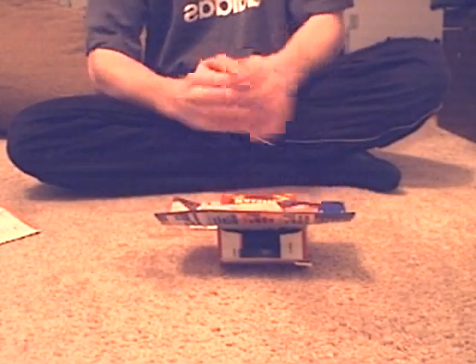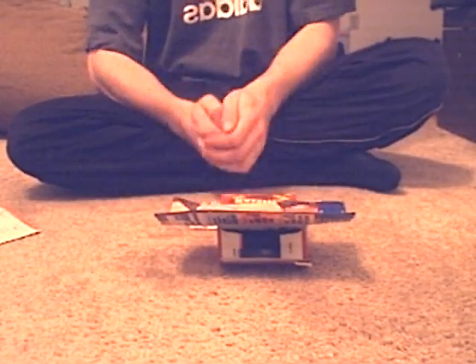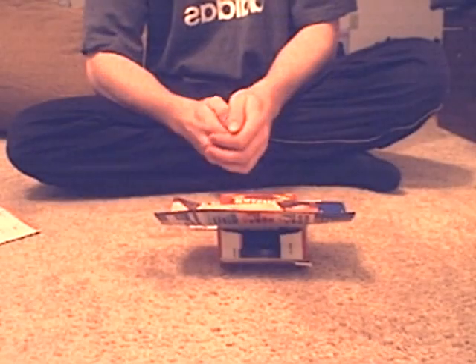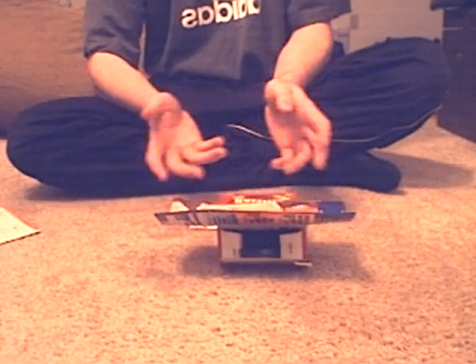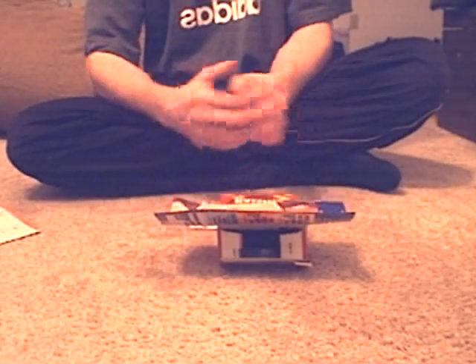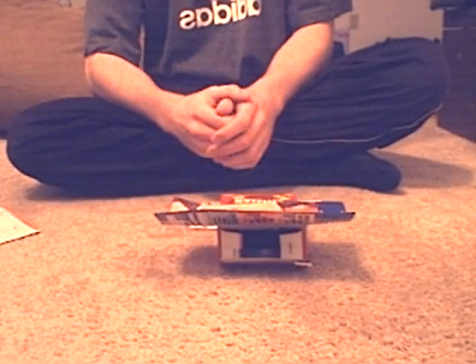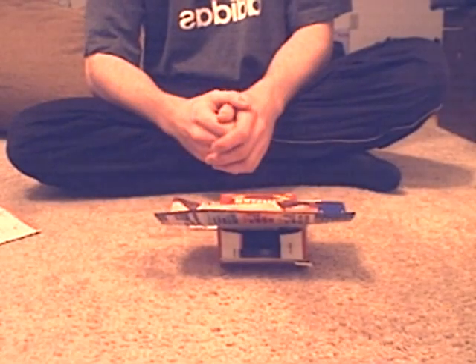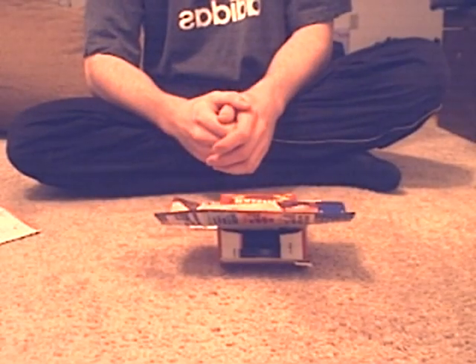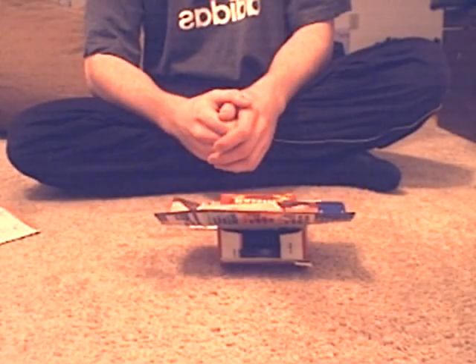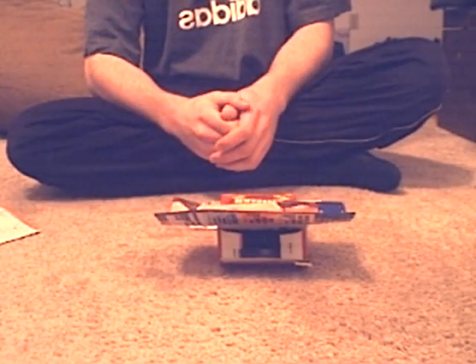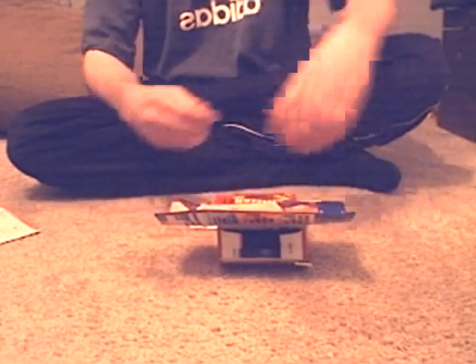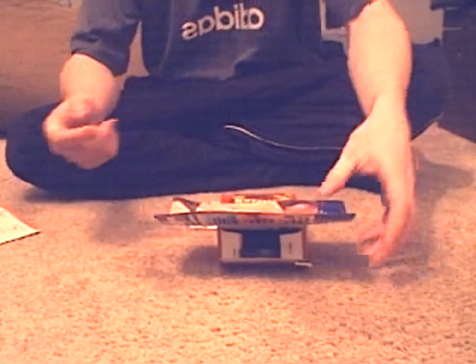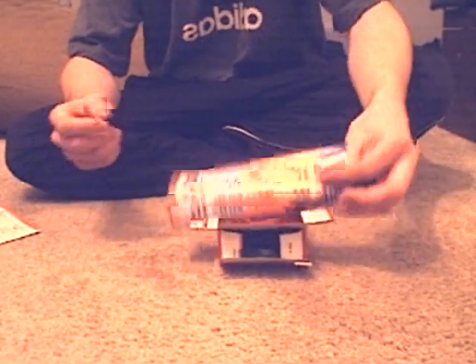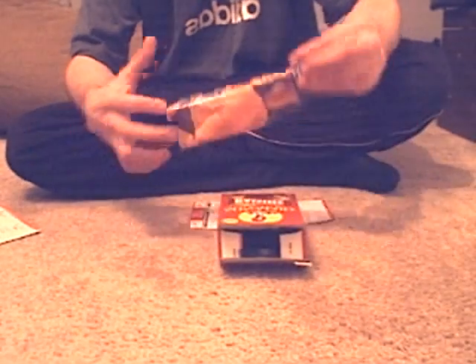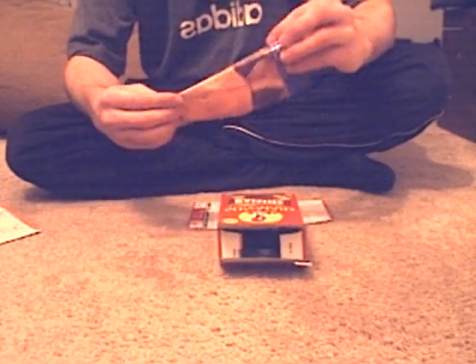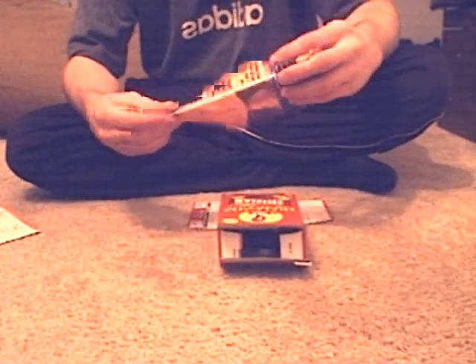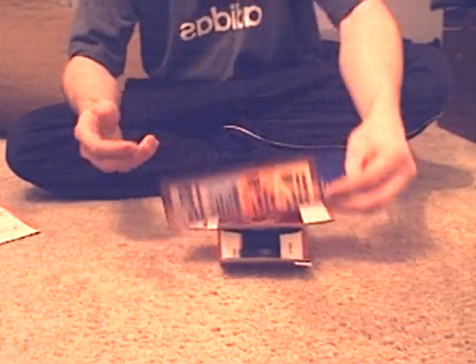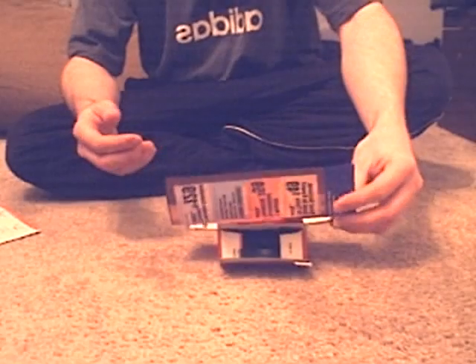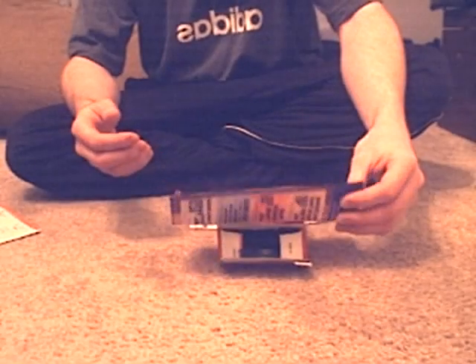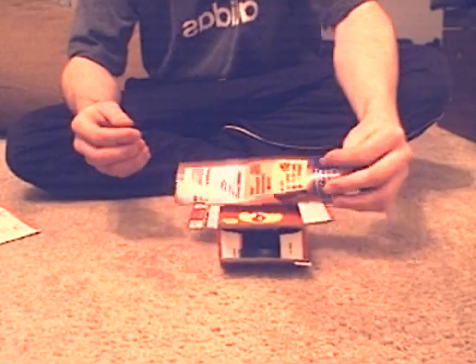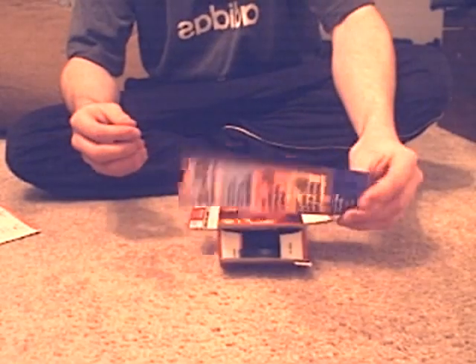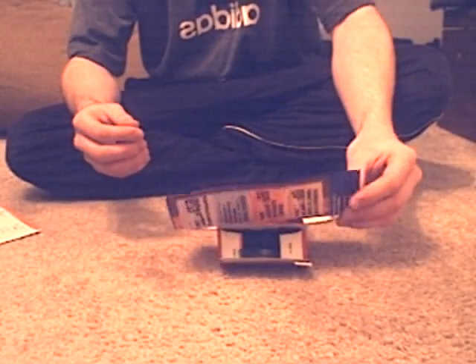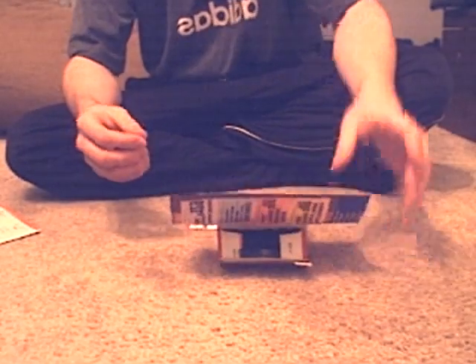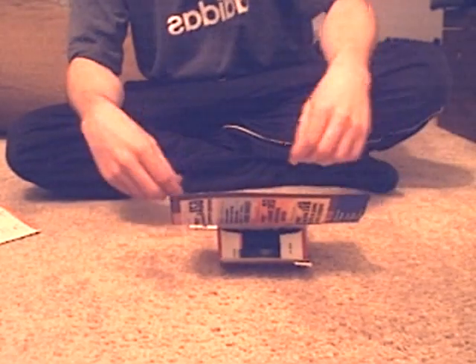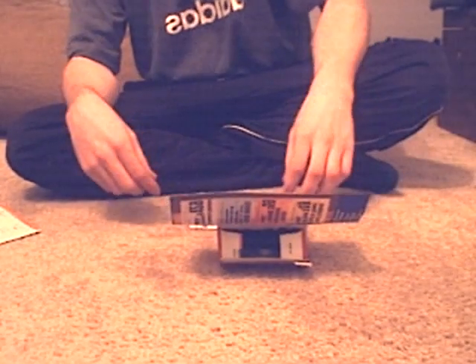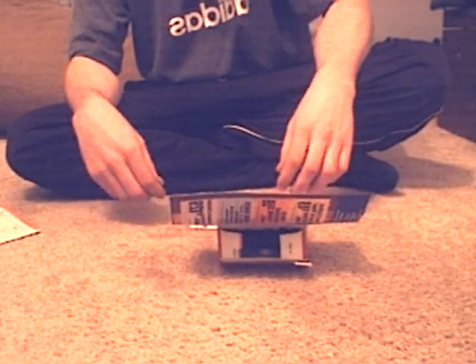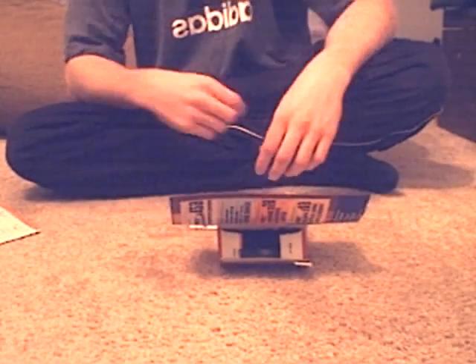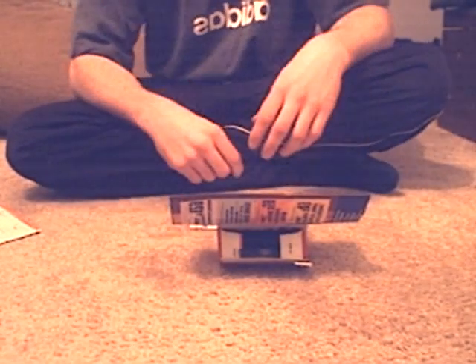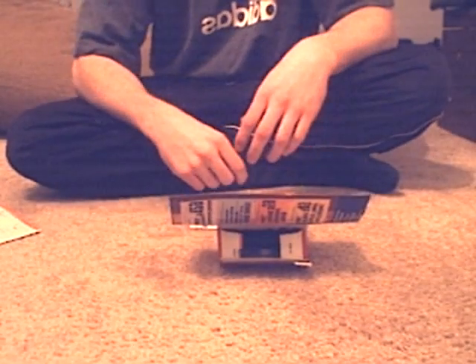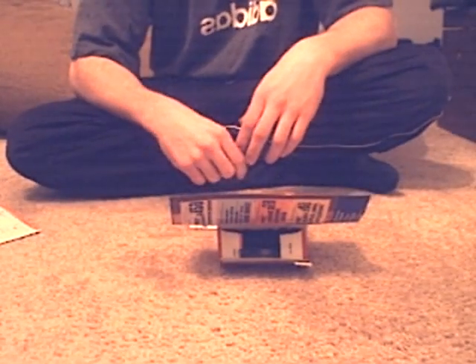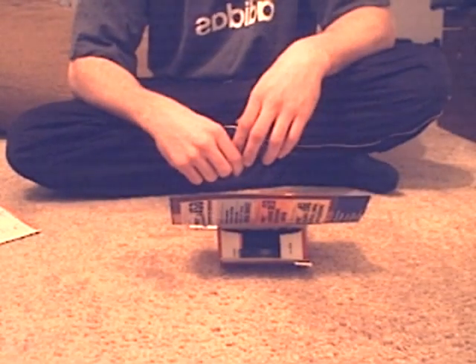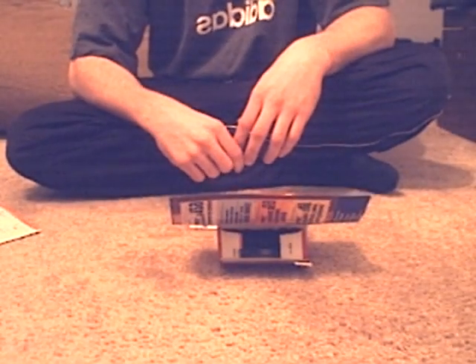It's a laptop — really inexpensive and cheap, and anyone can make it. It might not be the best for games and everything, but it'll work. So thanks for watching, and we'll see you next time.